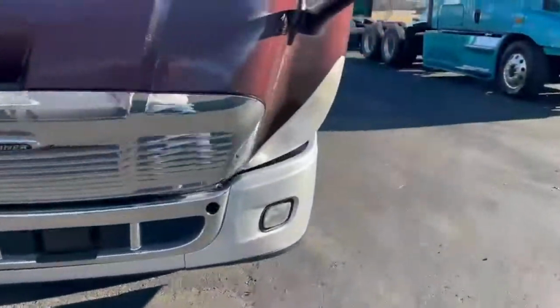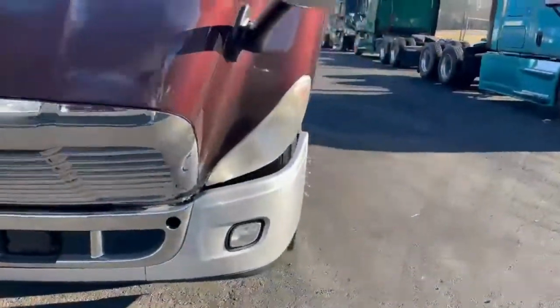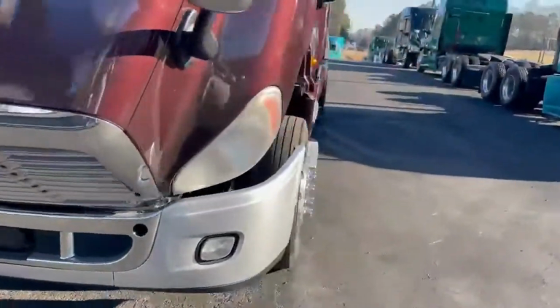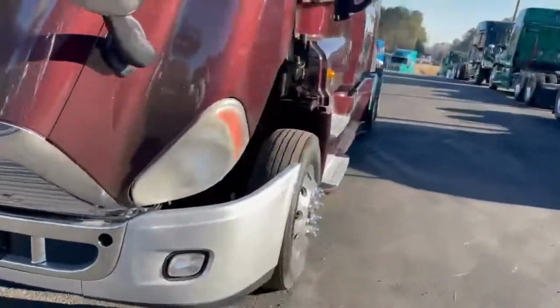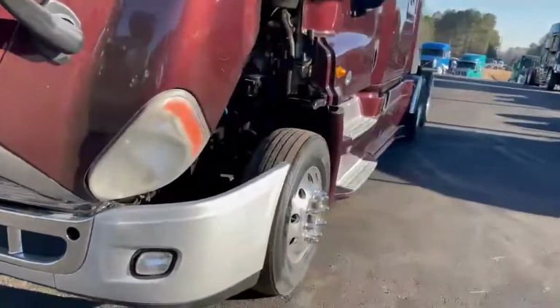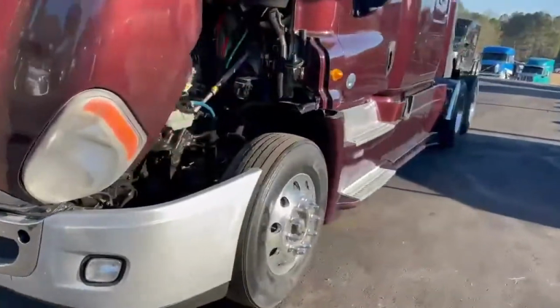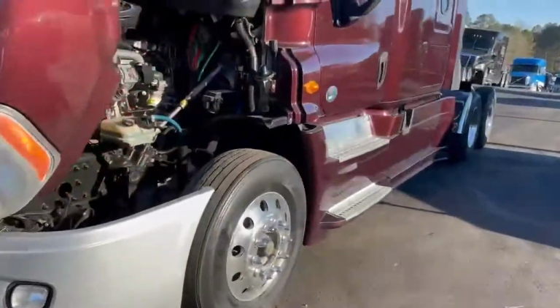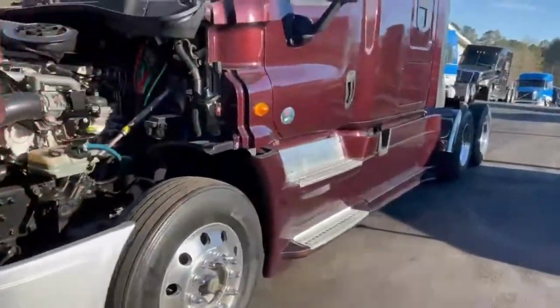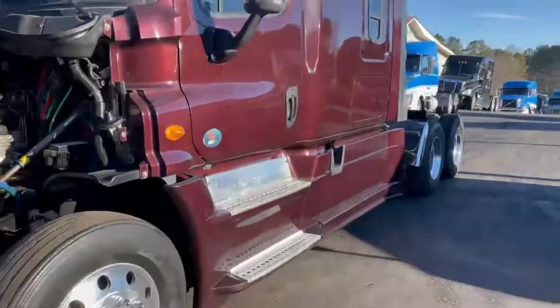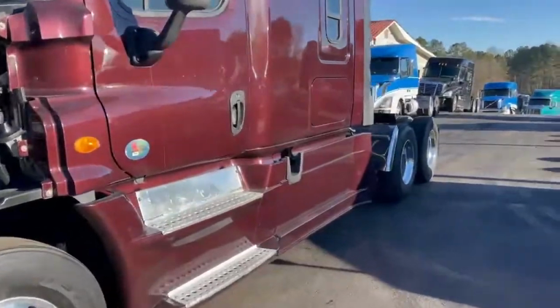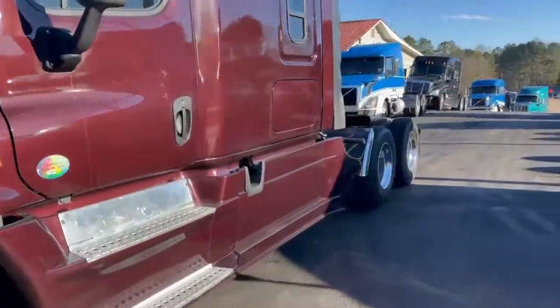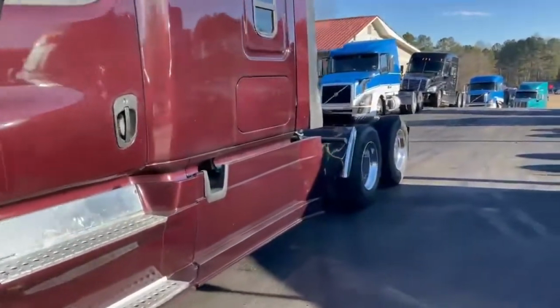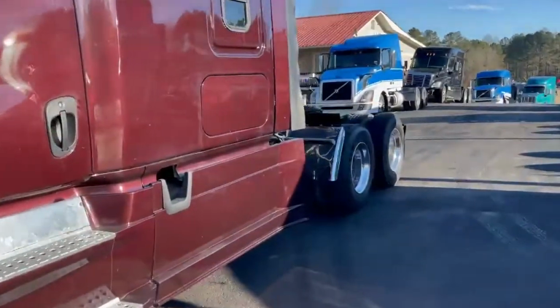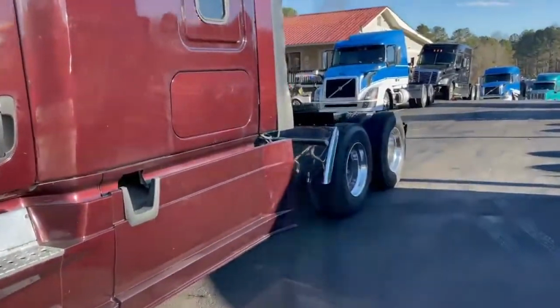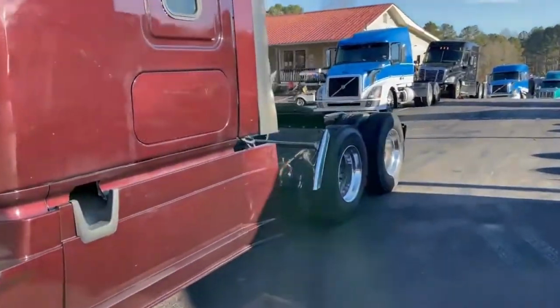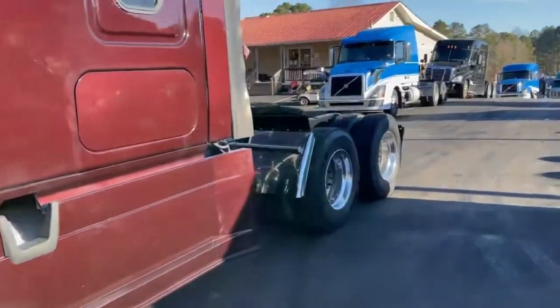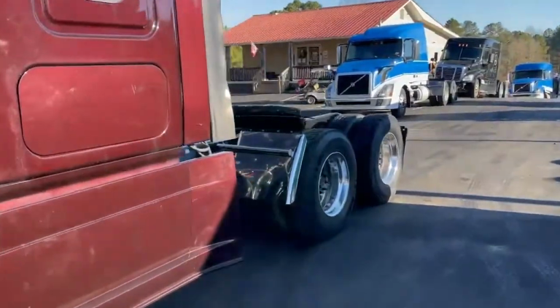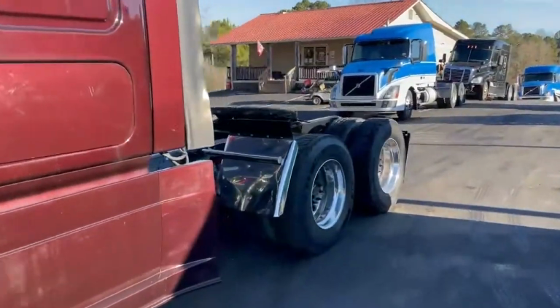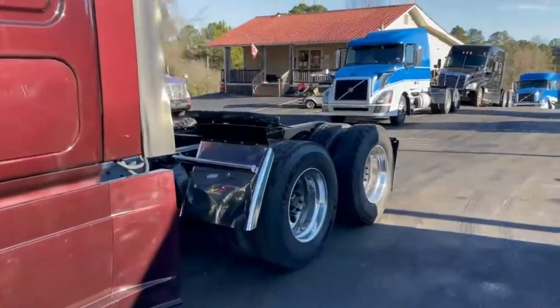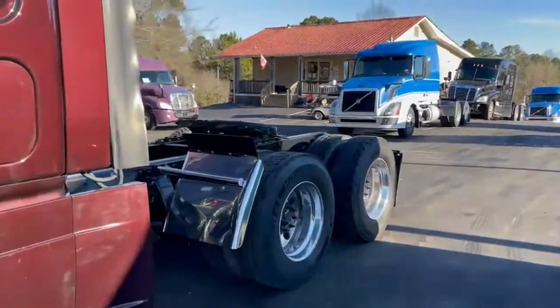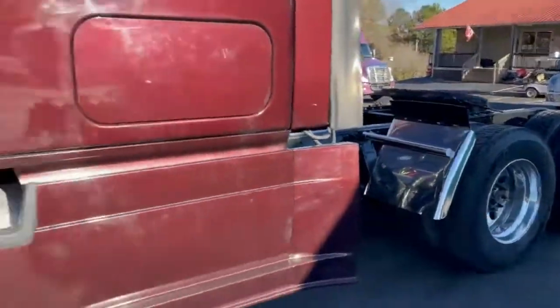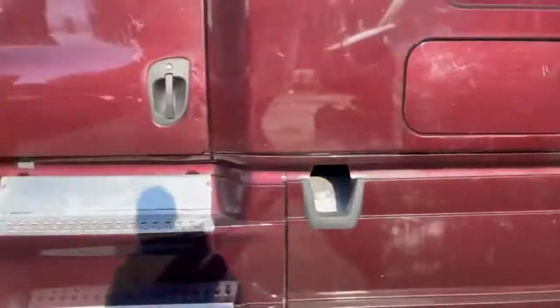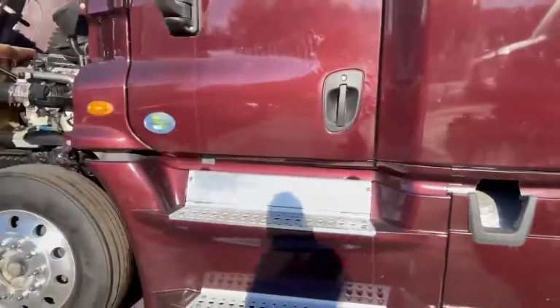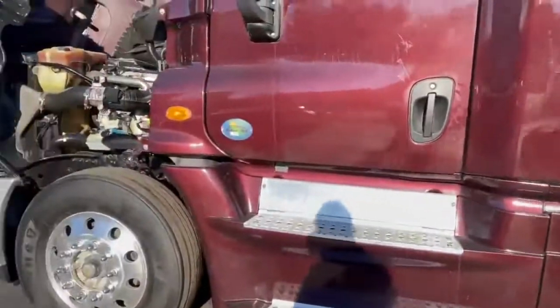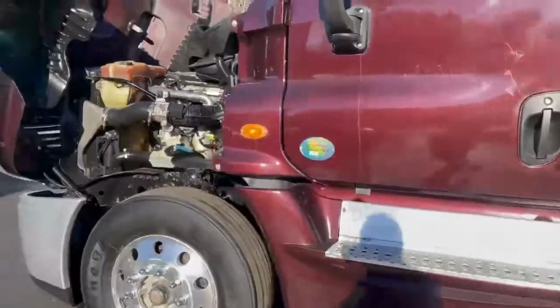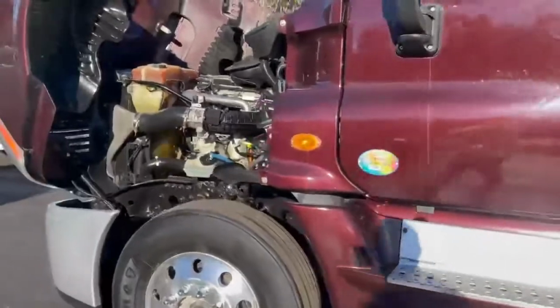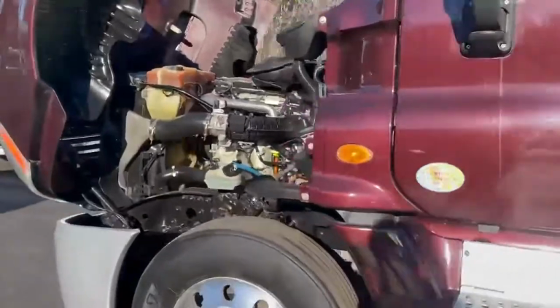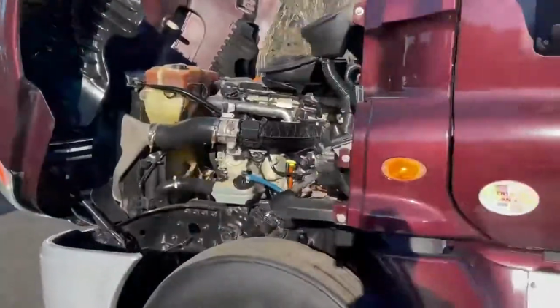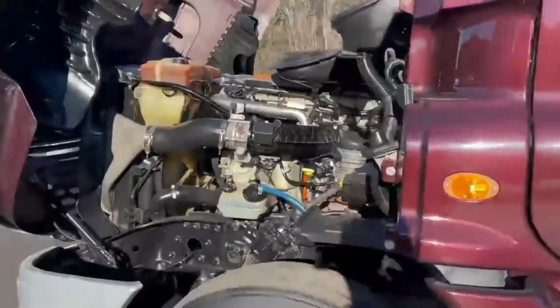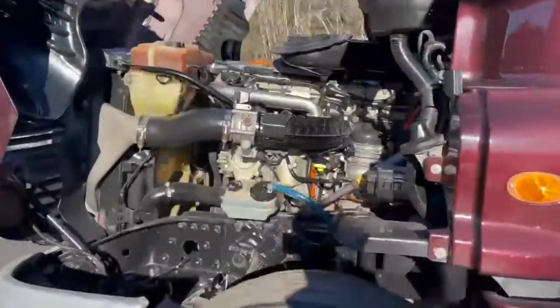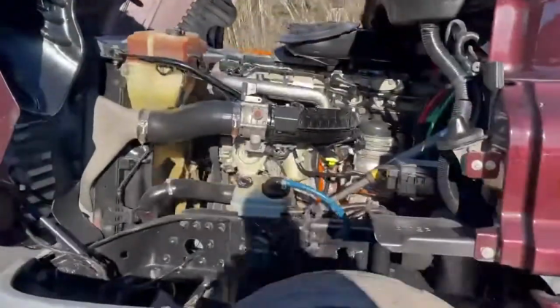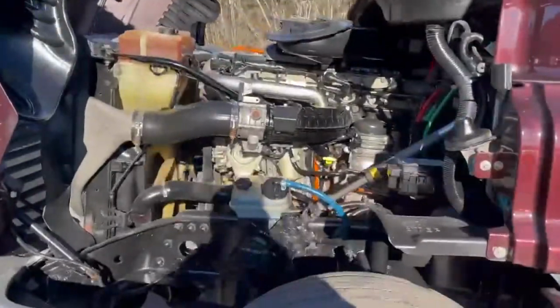We had approximately 26 of these trucks. It is a nice running truck. Thank you guys for checking out our trucks.